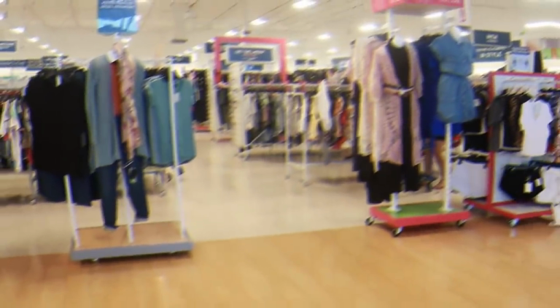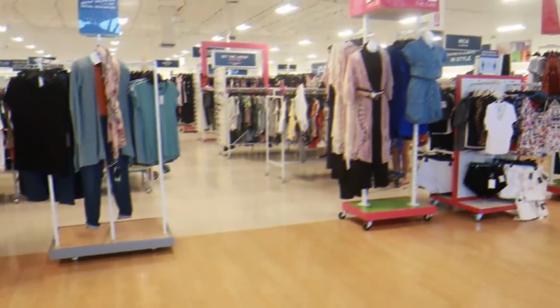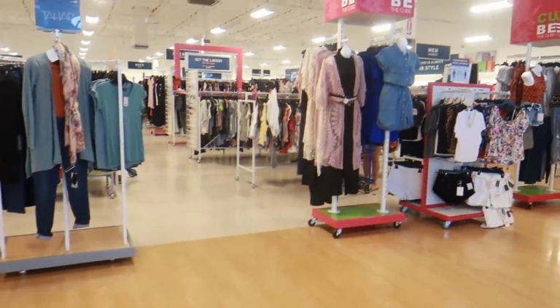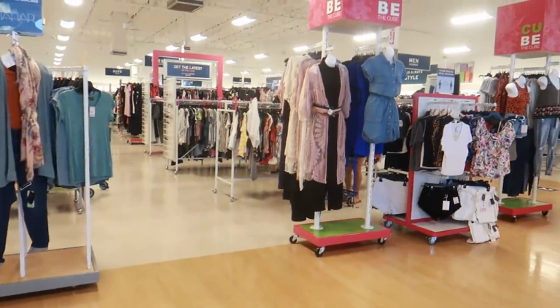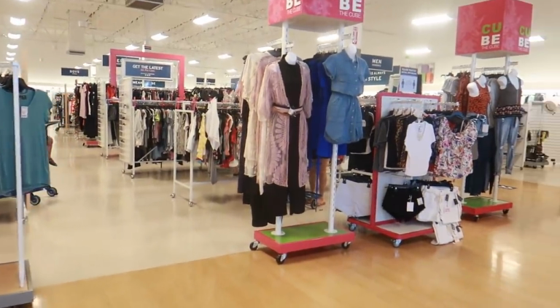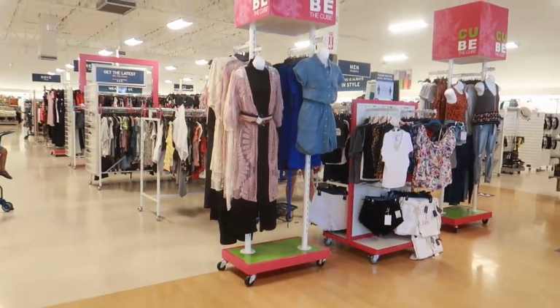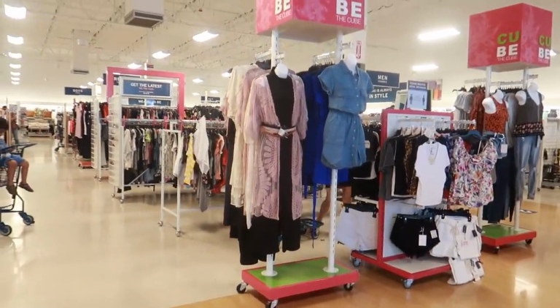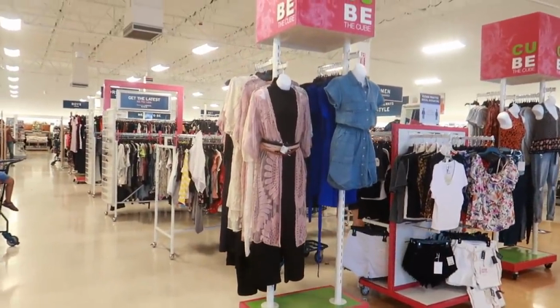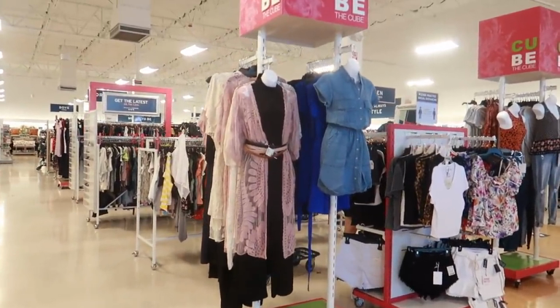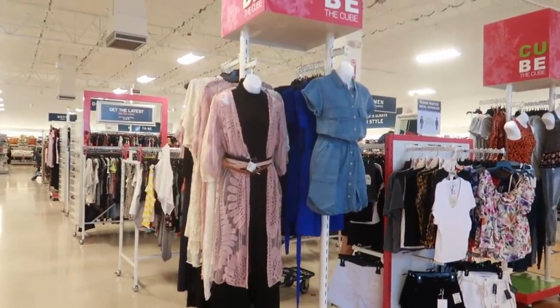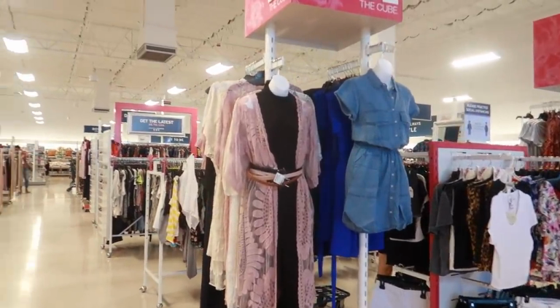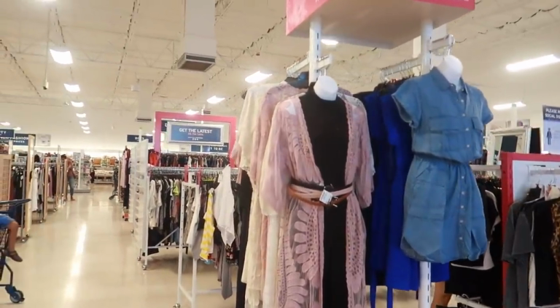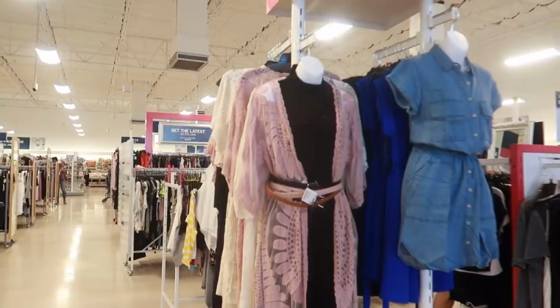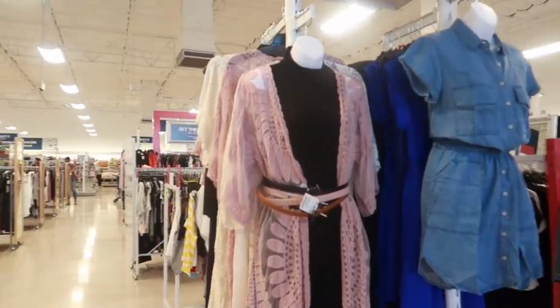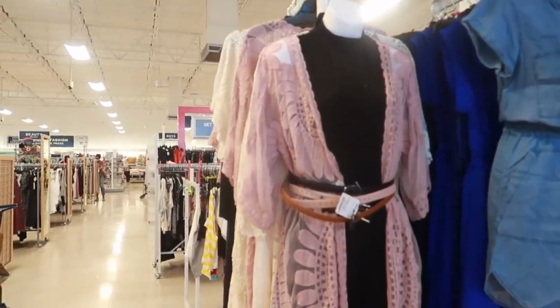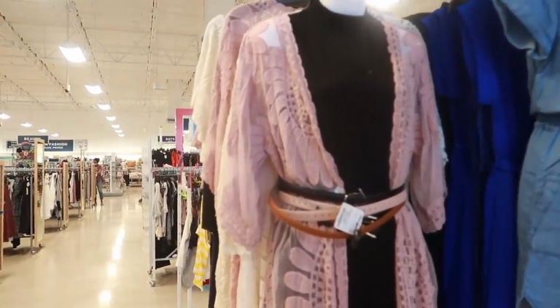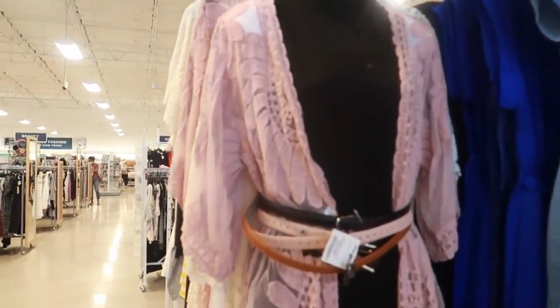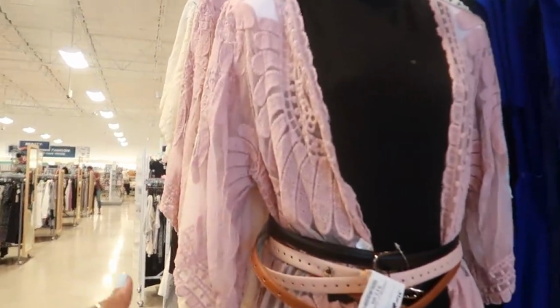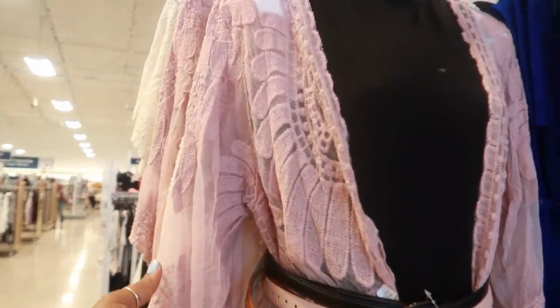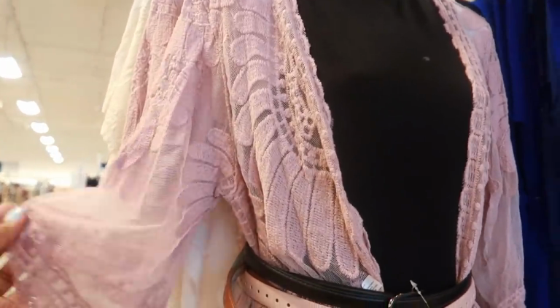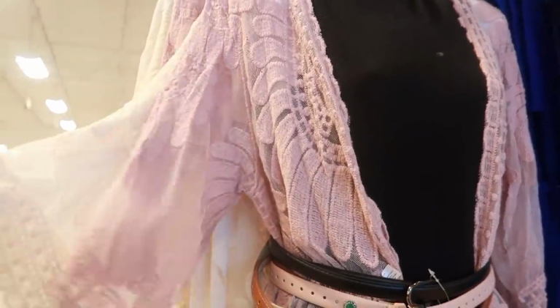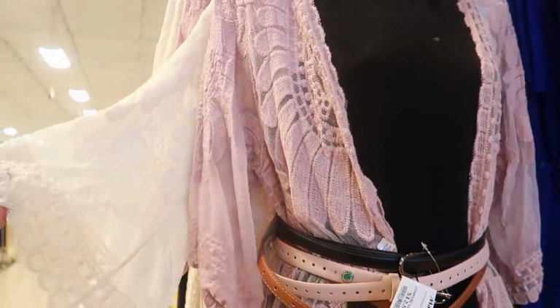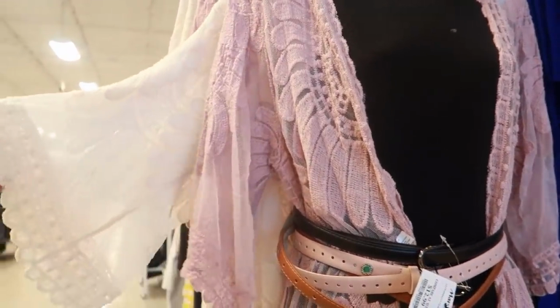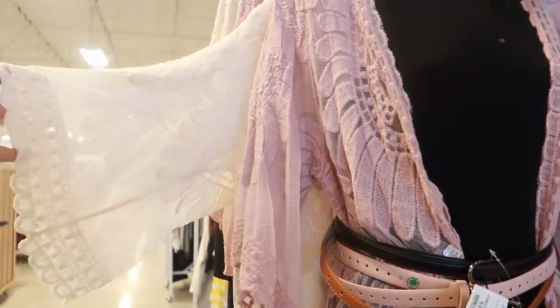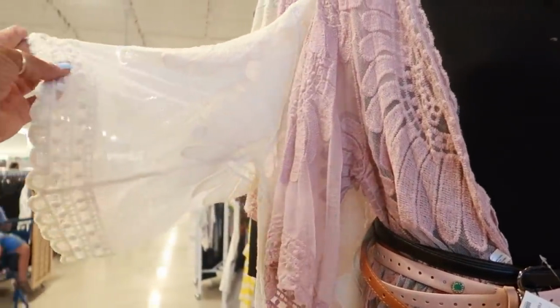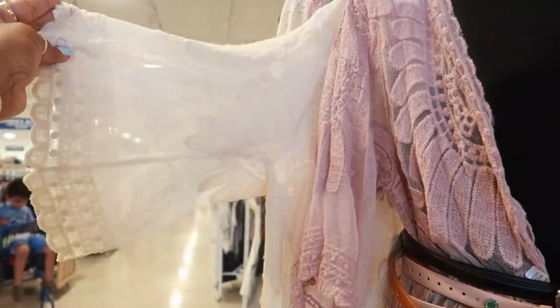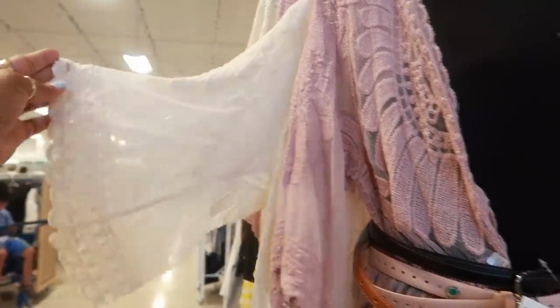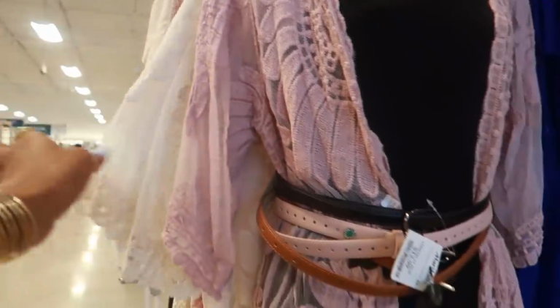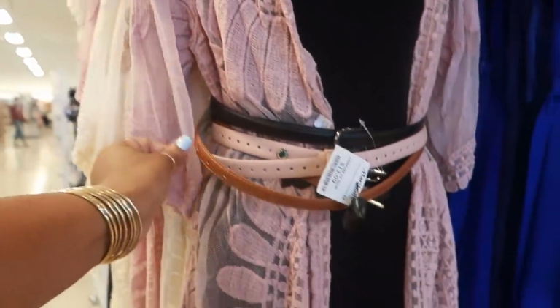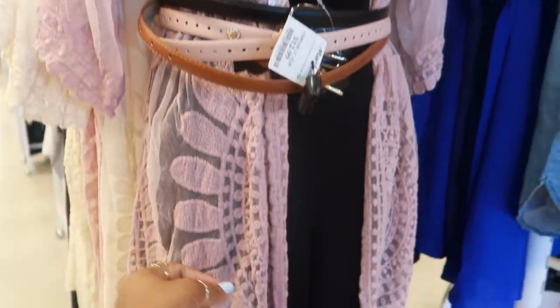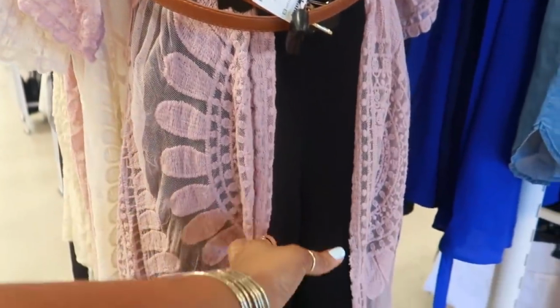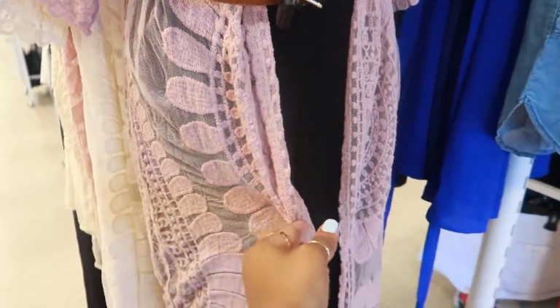Hey, welcome back! We just walked inside of Marshall's and the first thing that caught my eye was this right here. Look at that — and they have it in white too. I love the detail on that.